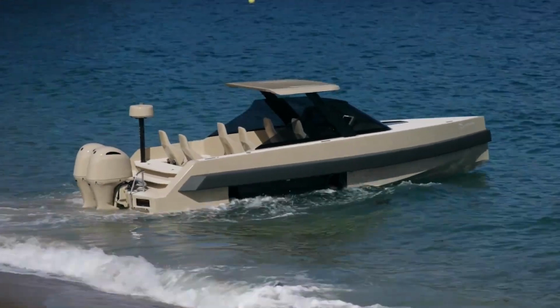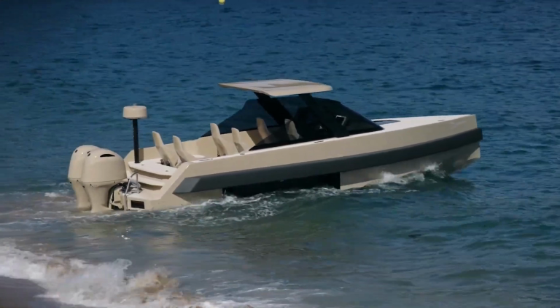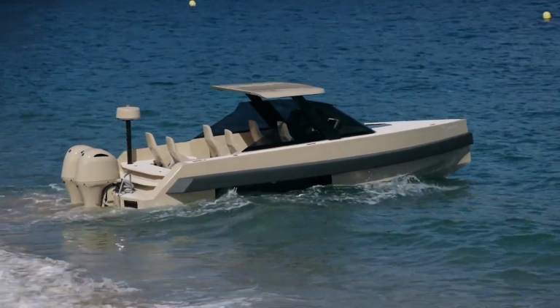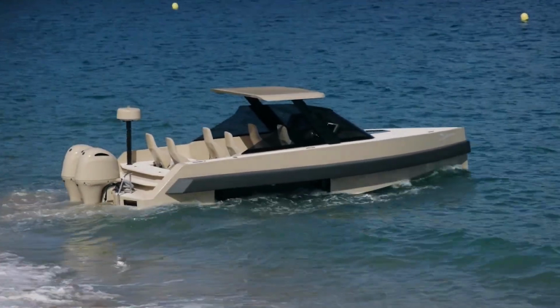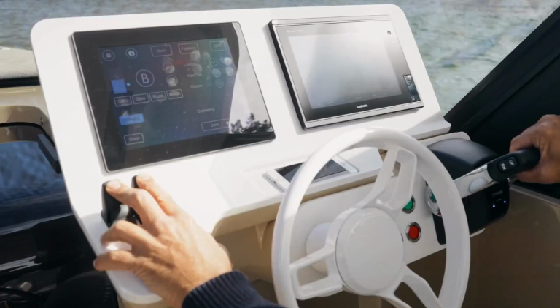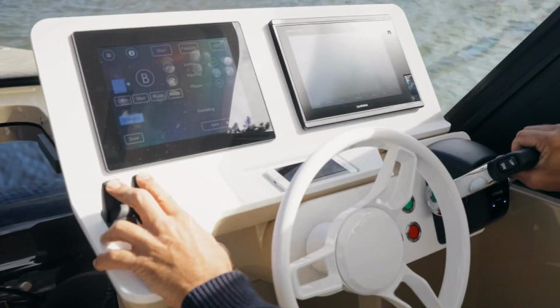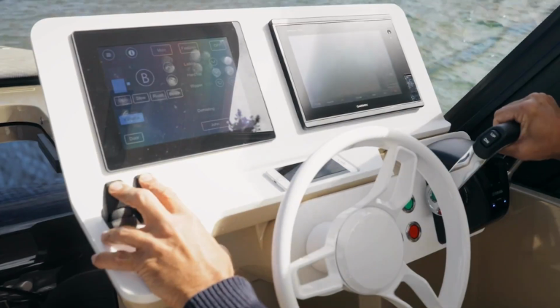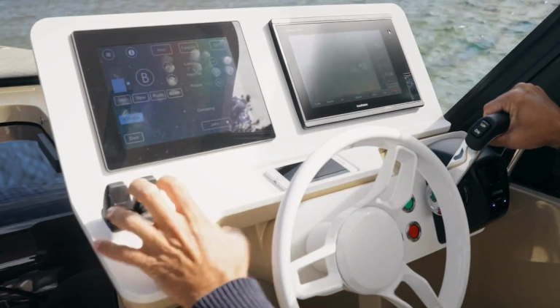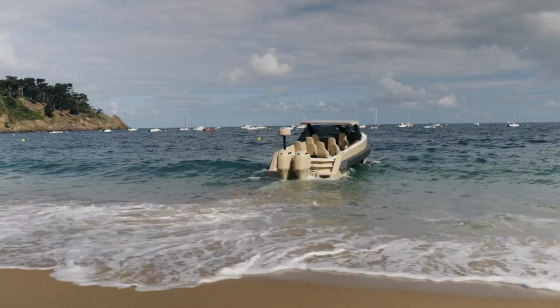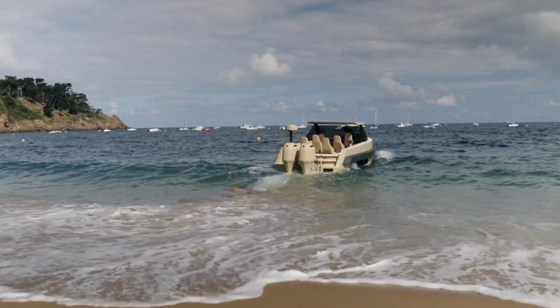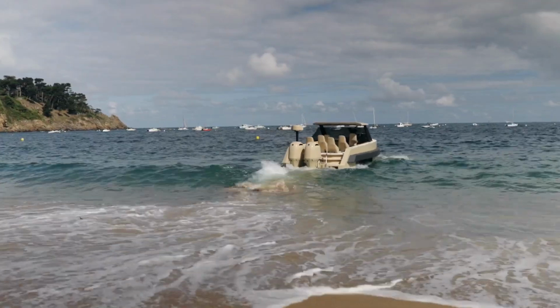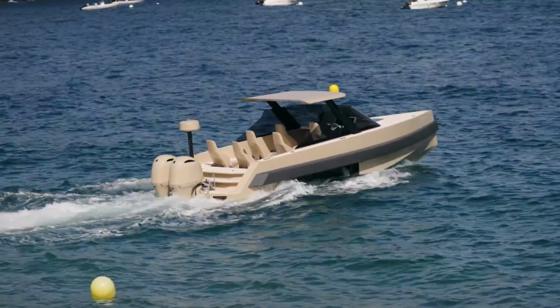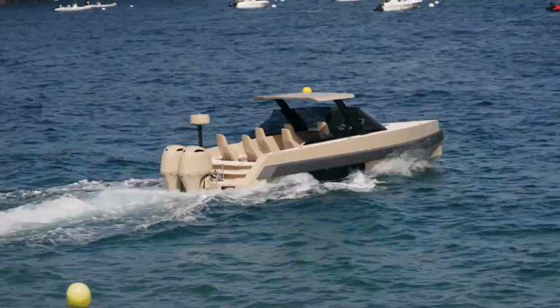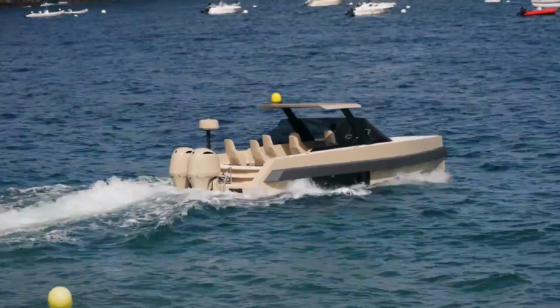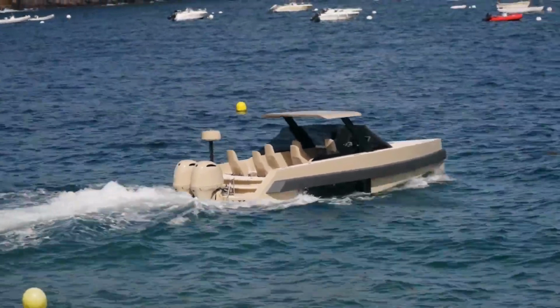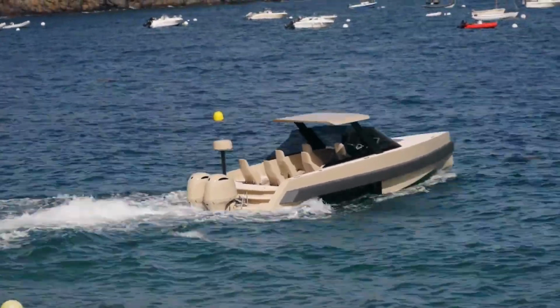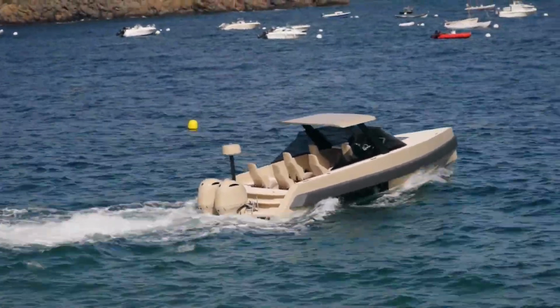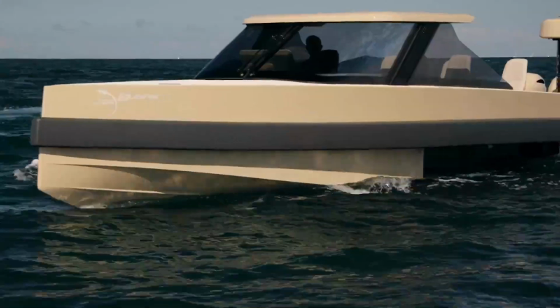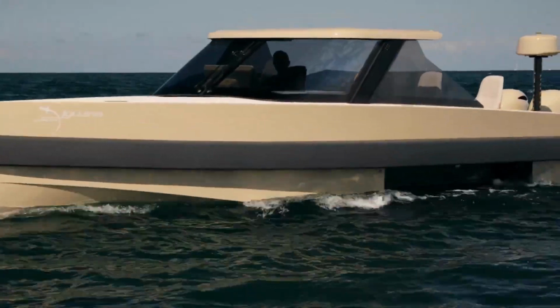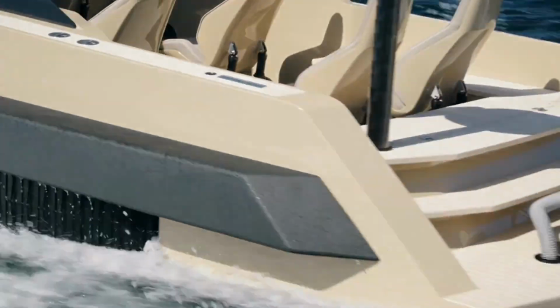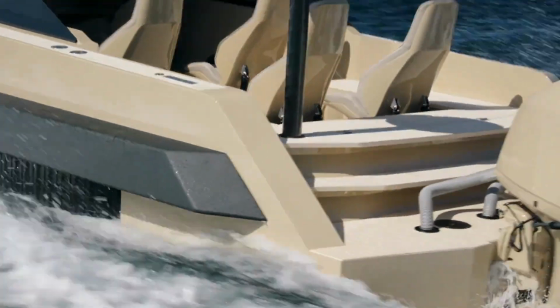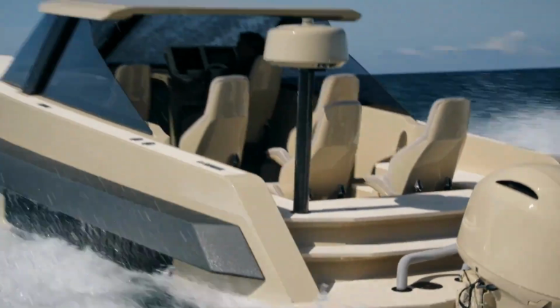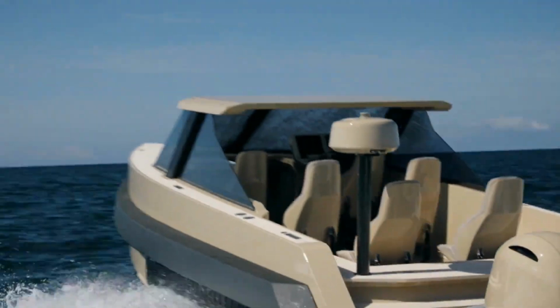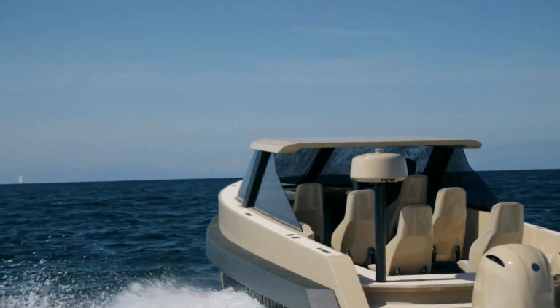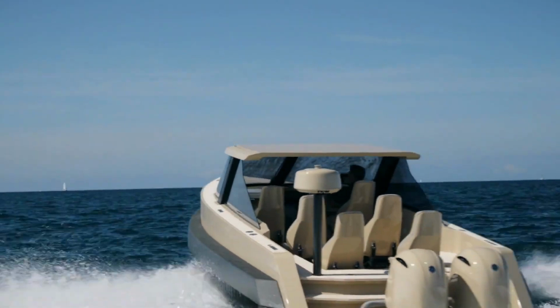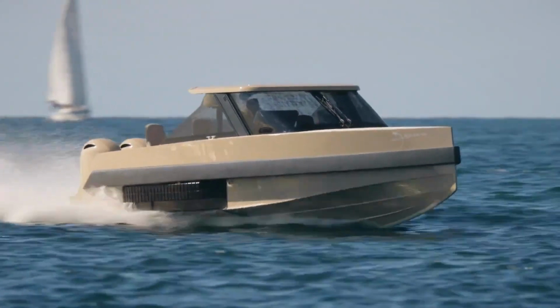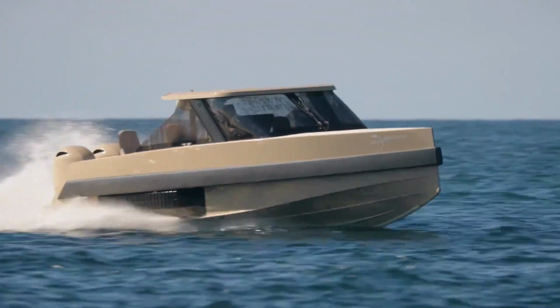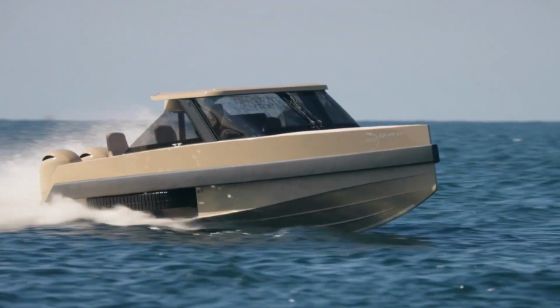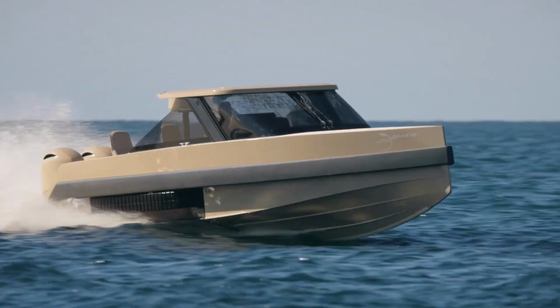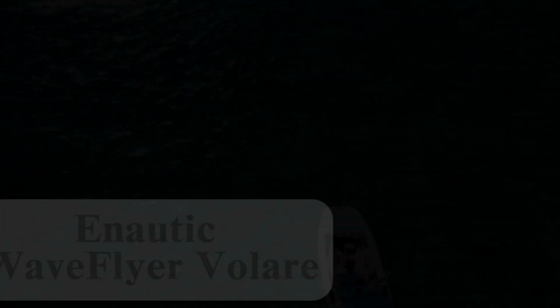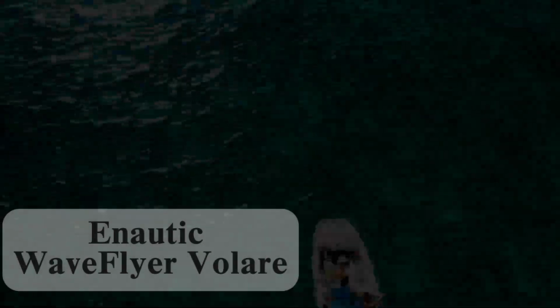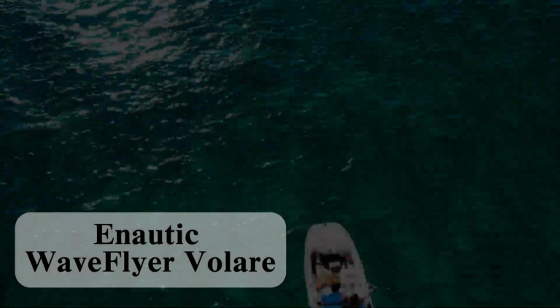The Aiguana redefines amphibious boating by blending functionality, freedom, and luxury — ideal for those who want a no-hassle boating experience with direct beach access and high-end performance.